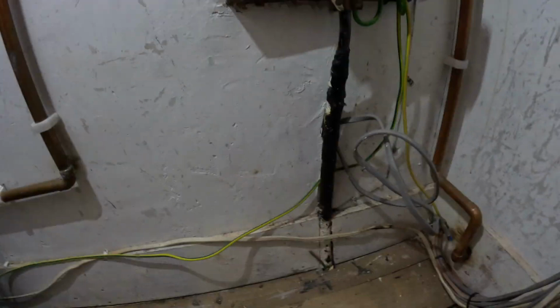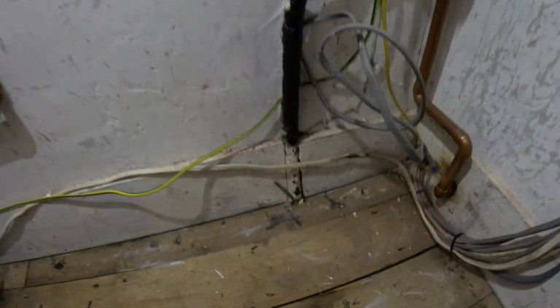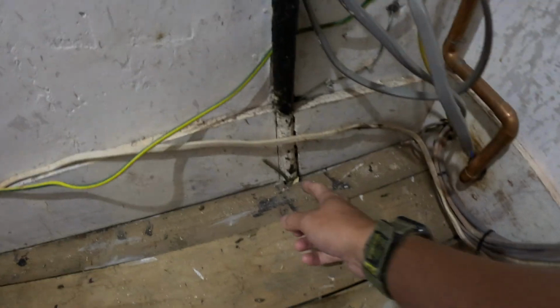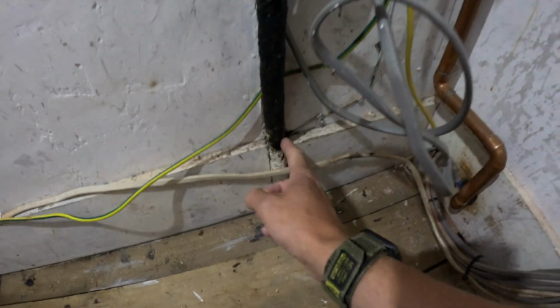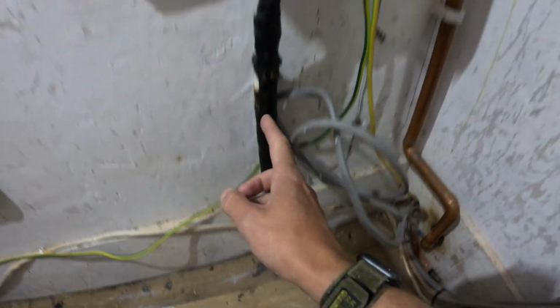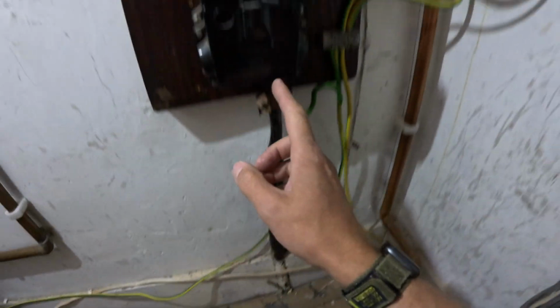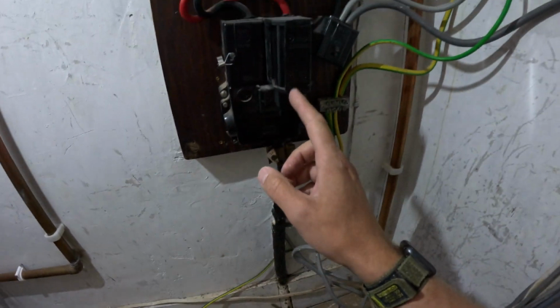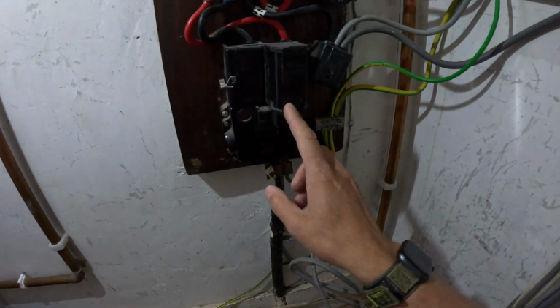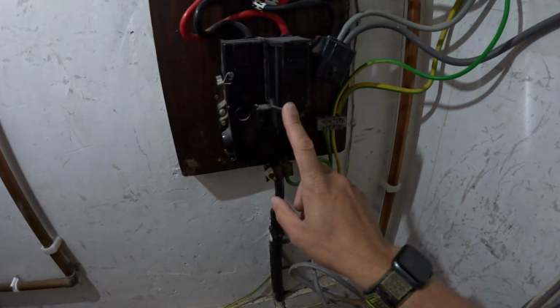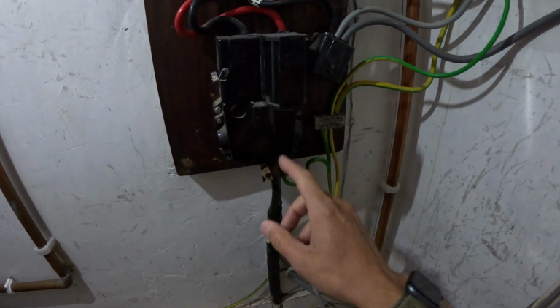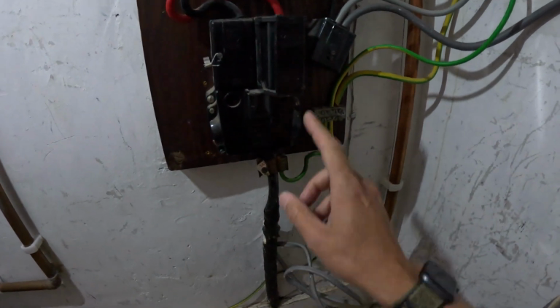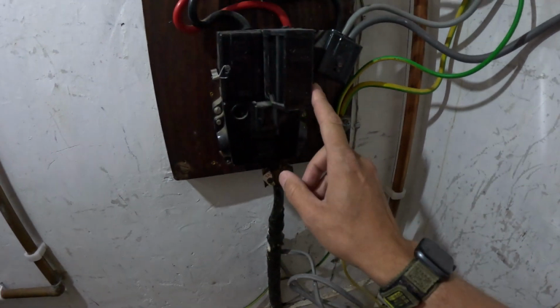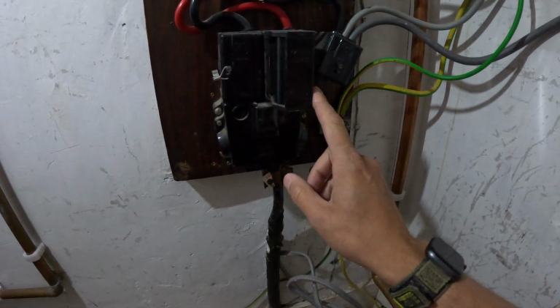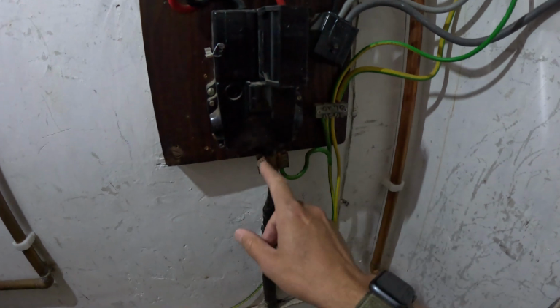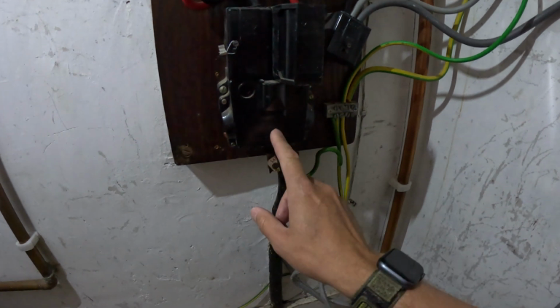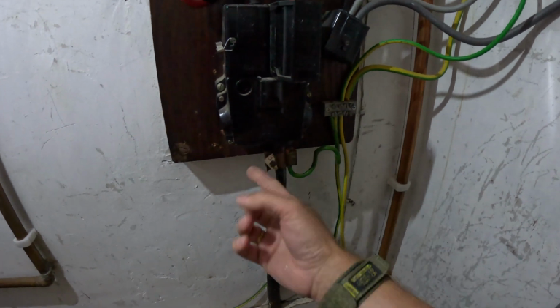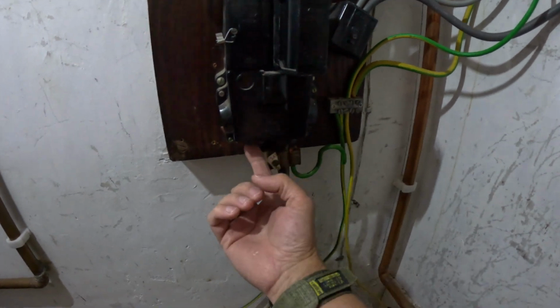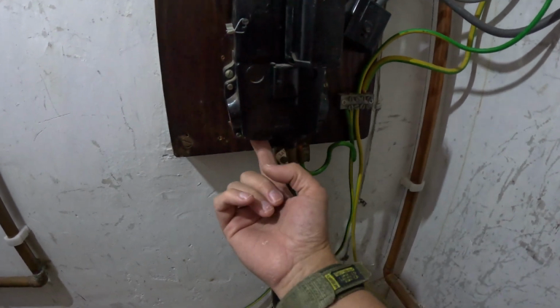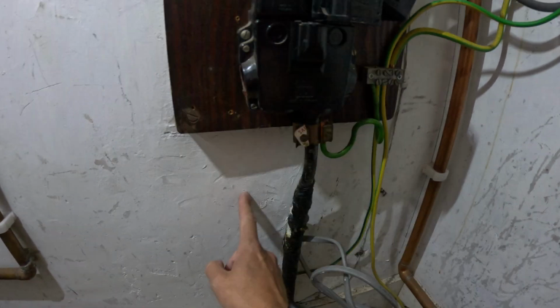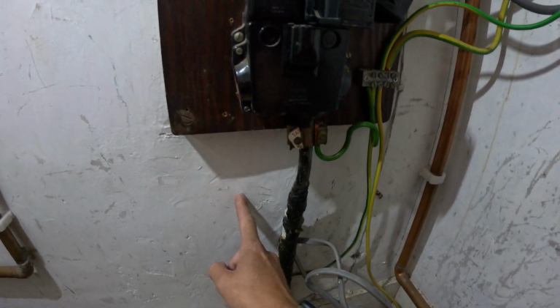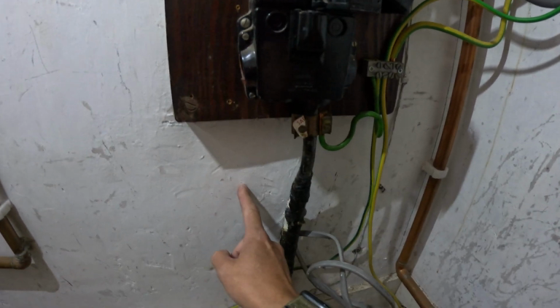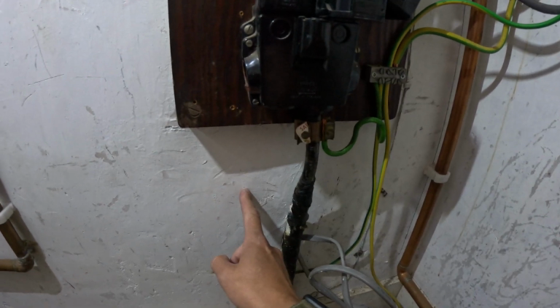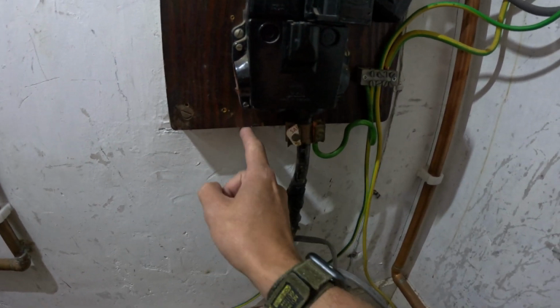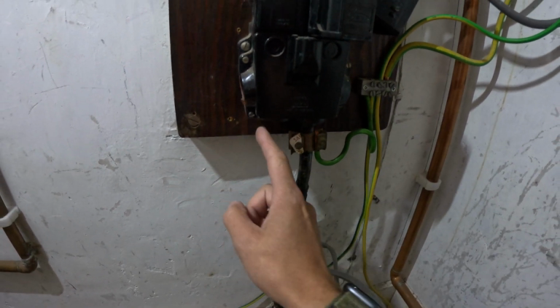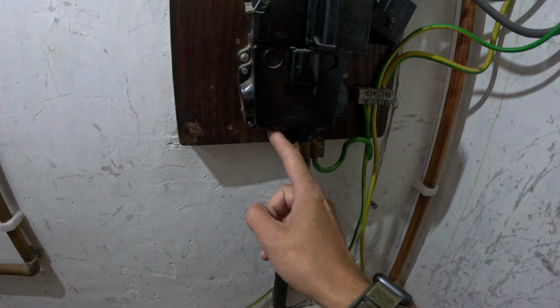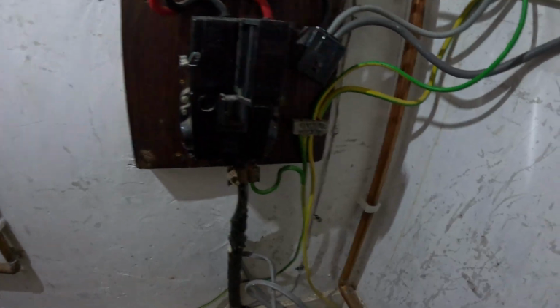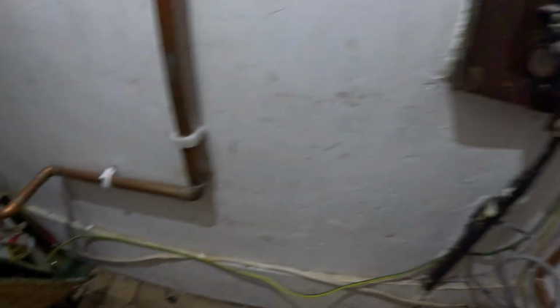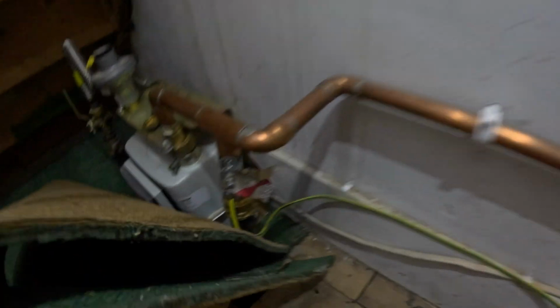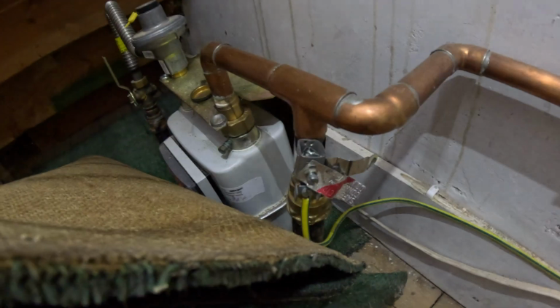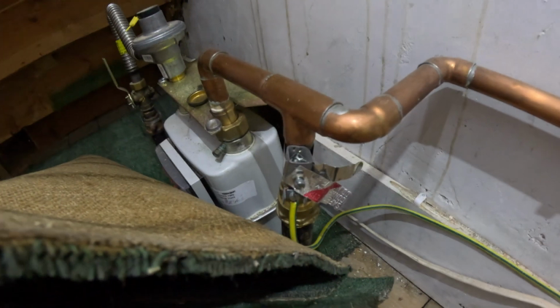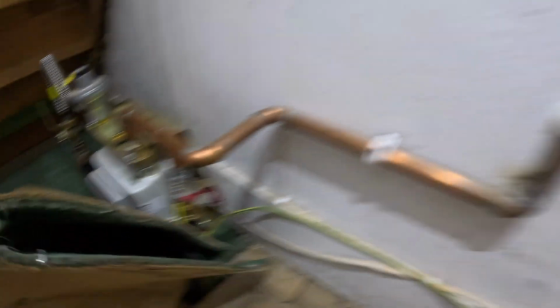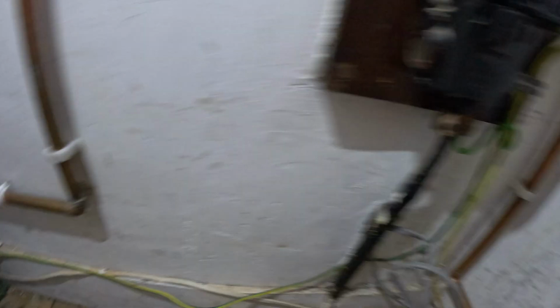What you have here is the incoming cable which goes into the existing cutout. On a loop supply, what you would see is potentially another cable coming out of here and it will loop straight through to the neighbour's cutout, feeding that. Other things to check is to make sure that the gas is bonded and the water is bonded.